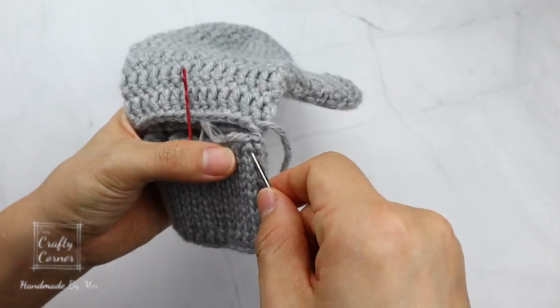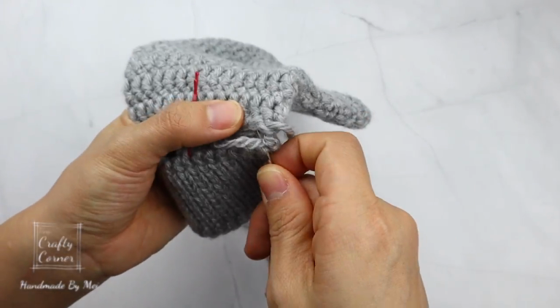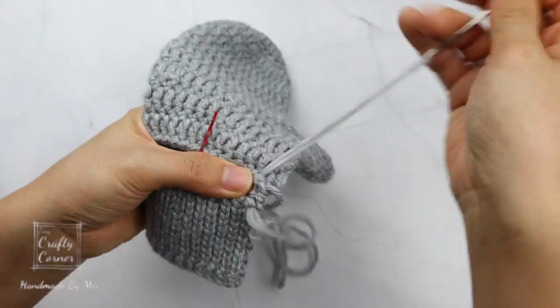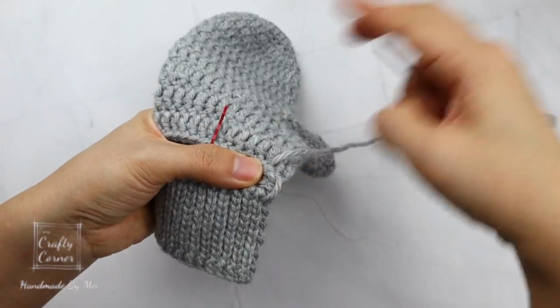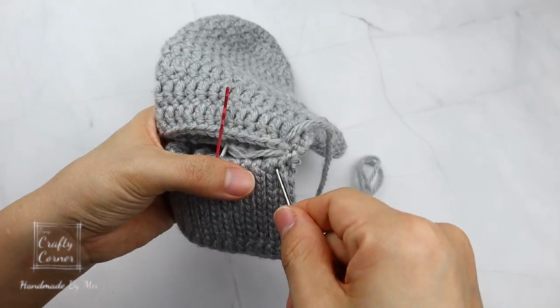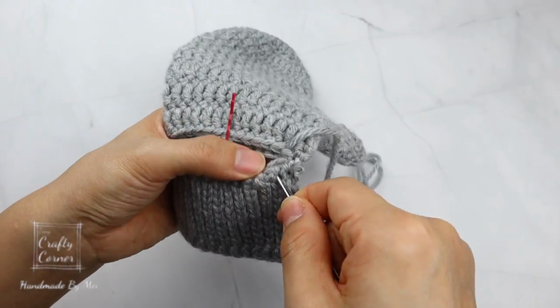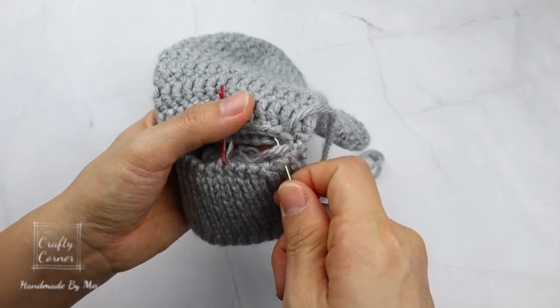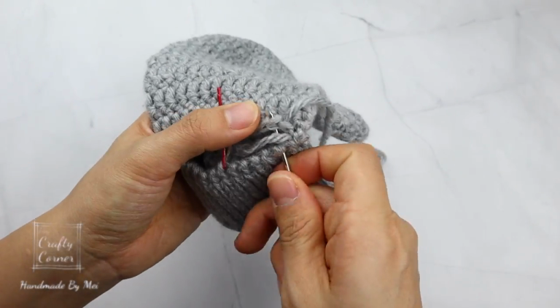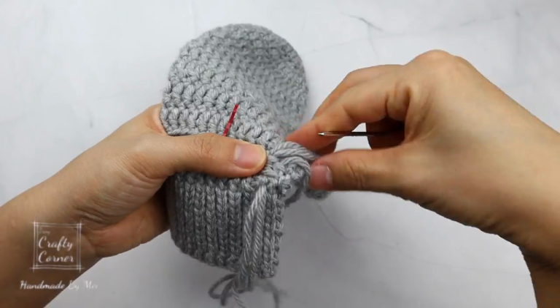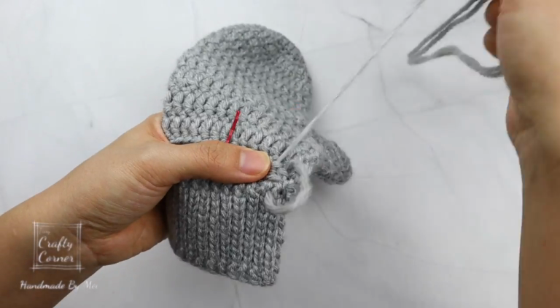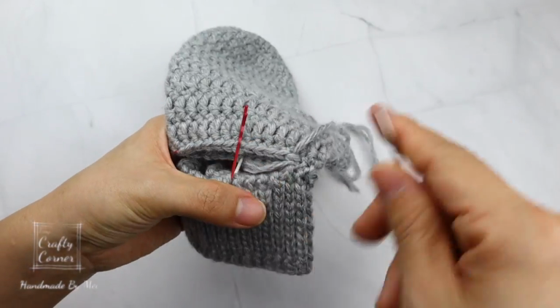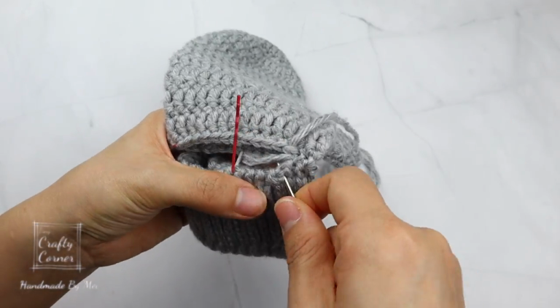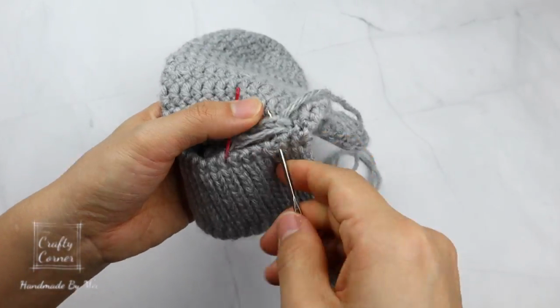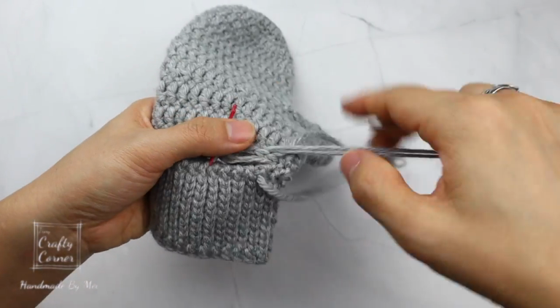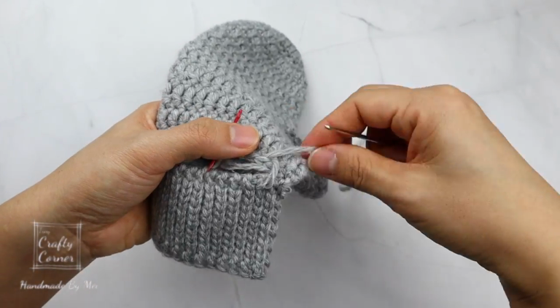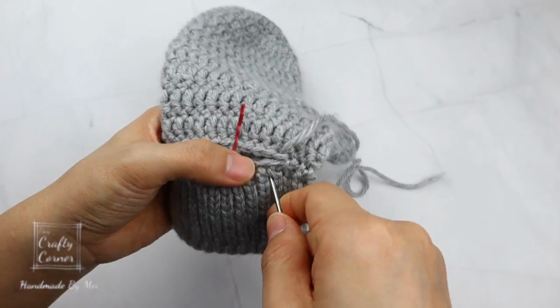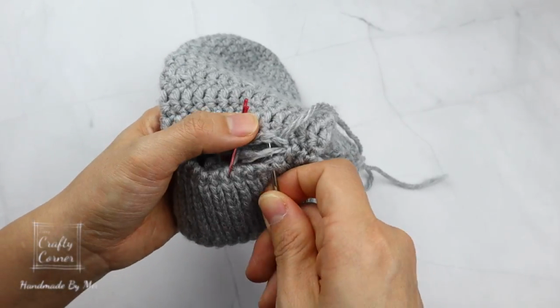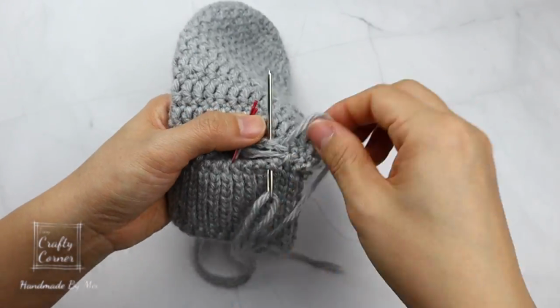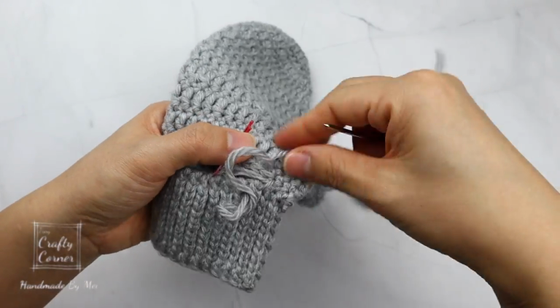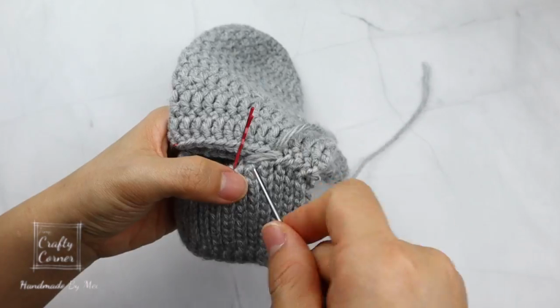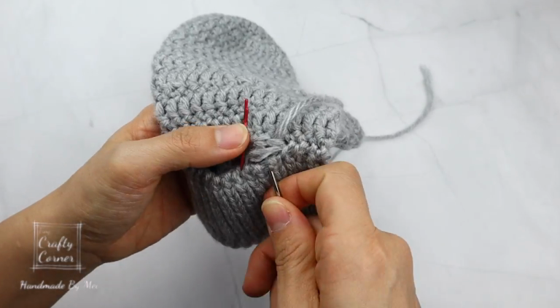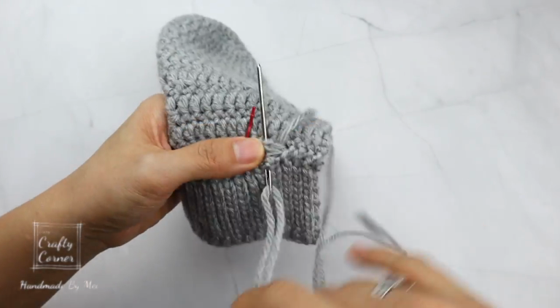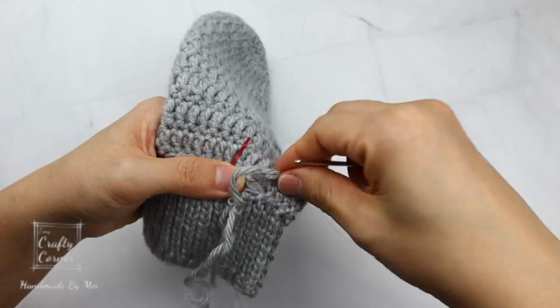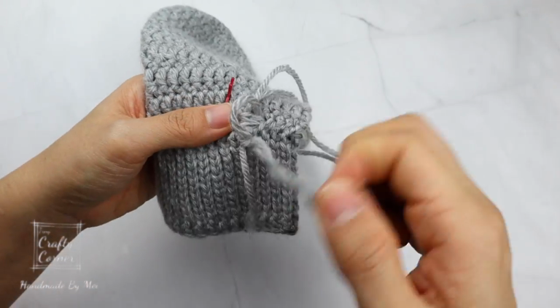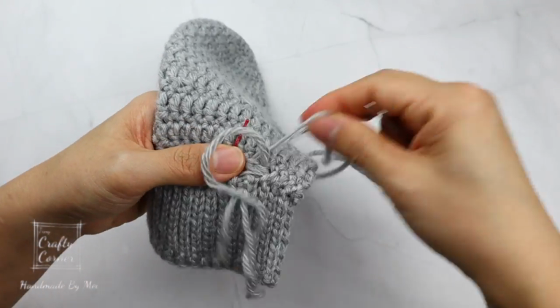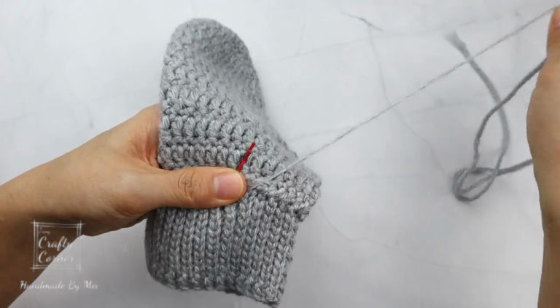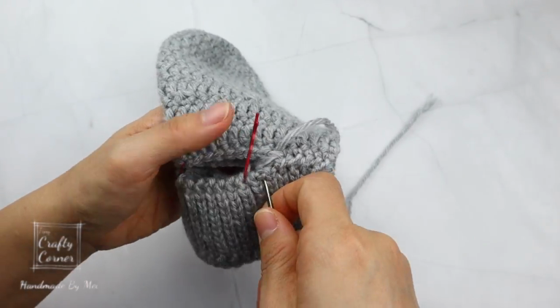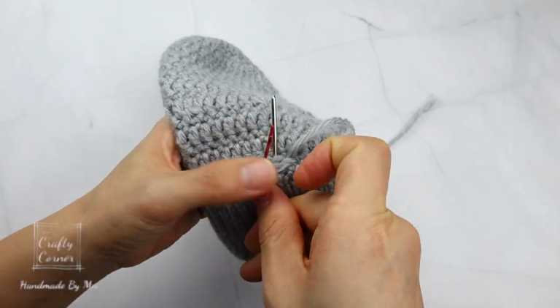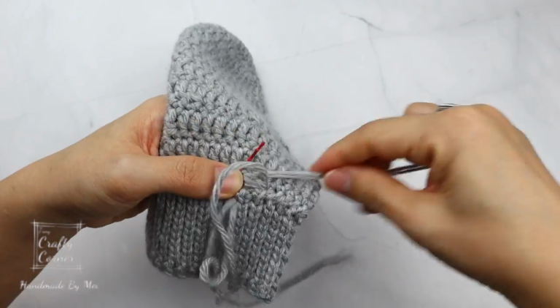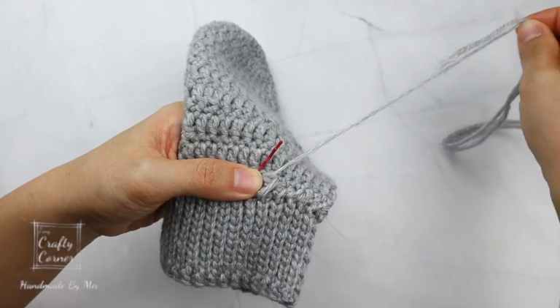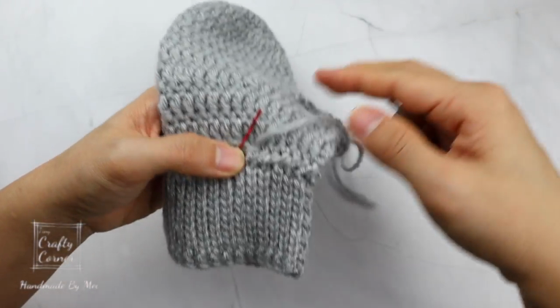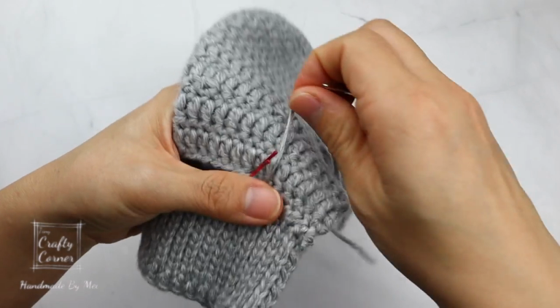Once this mitten is finished, repeat and do the same for the other hand. I hope you like today's tutorial. Please don't forget to subscribe to my channel, hit the like button and the notification bell, and I'll see you in my next video. Bye!